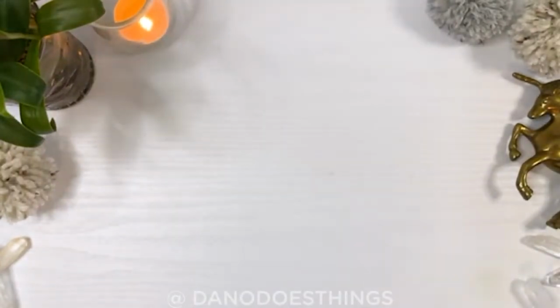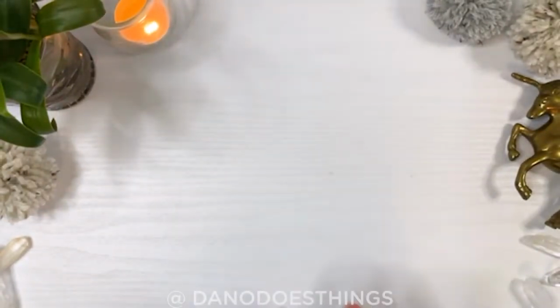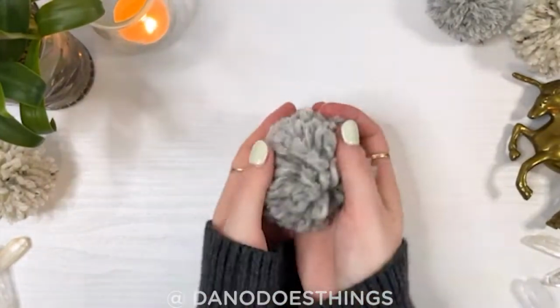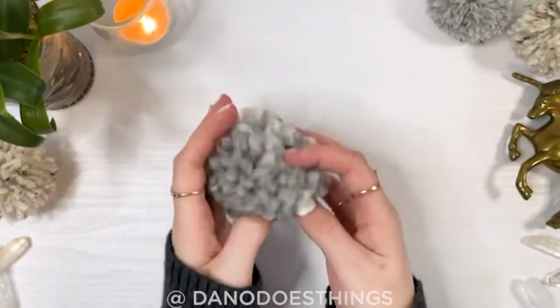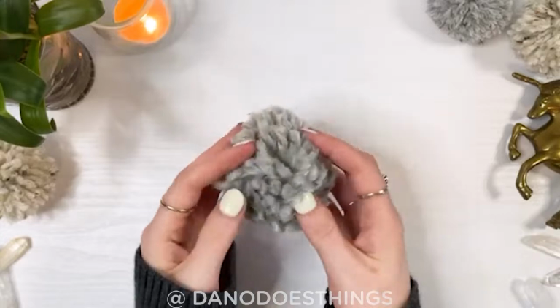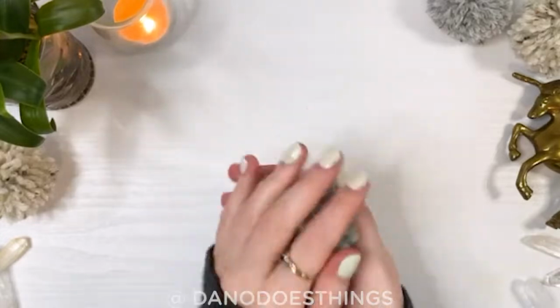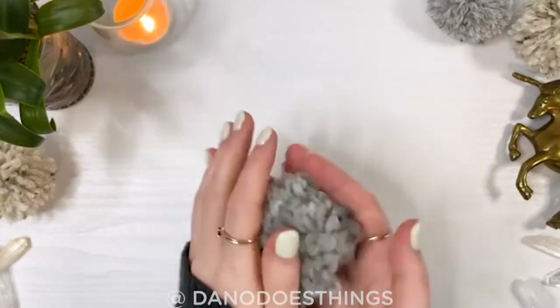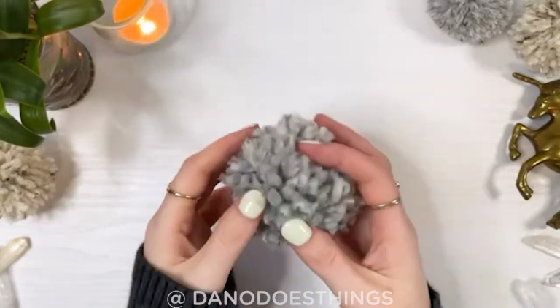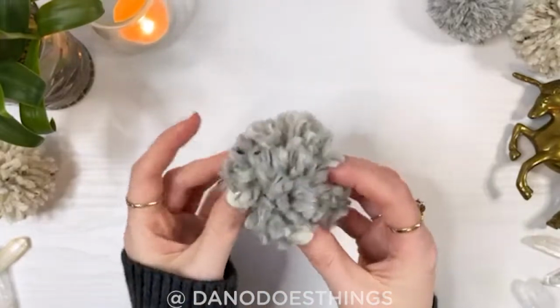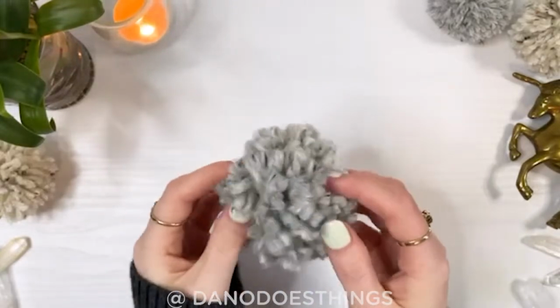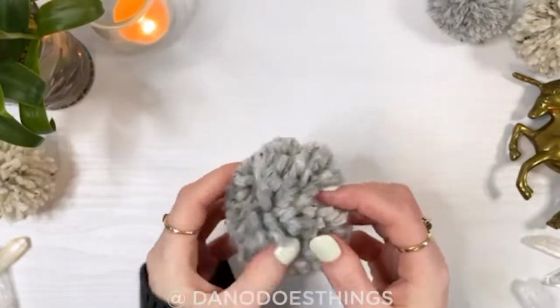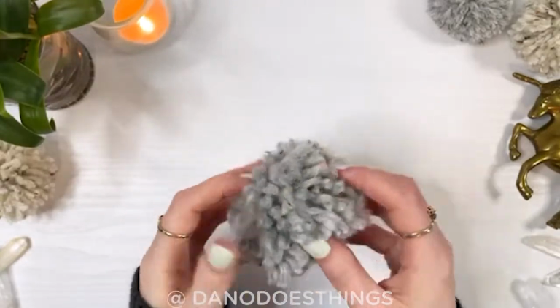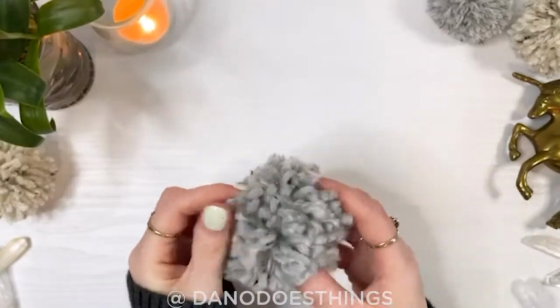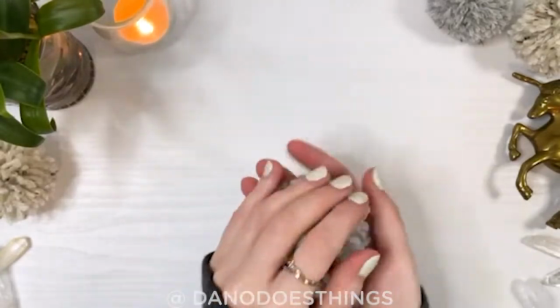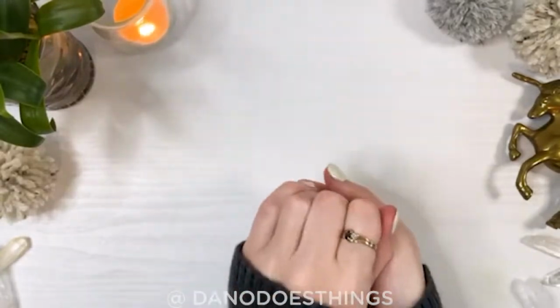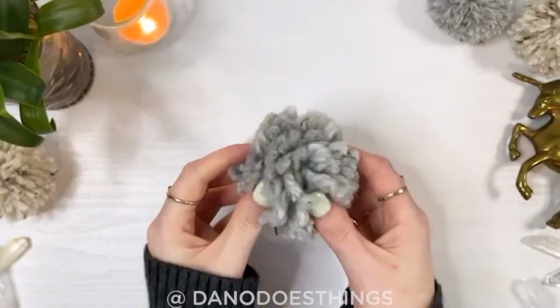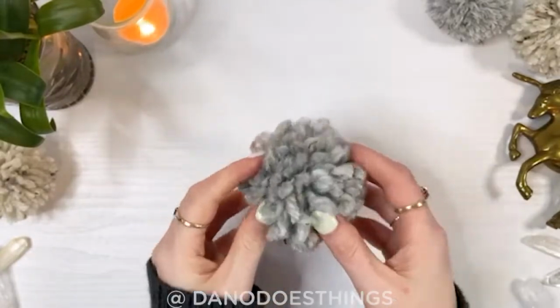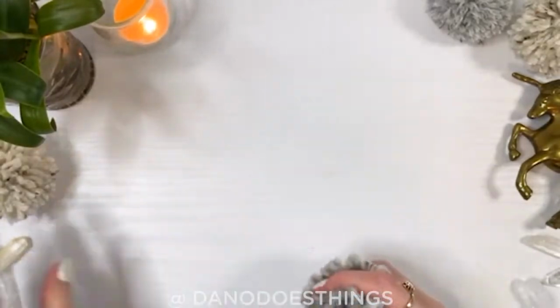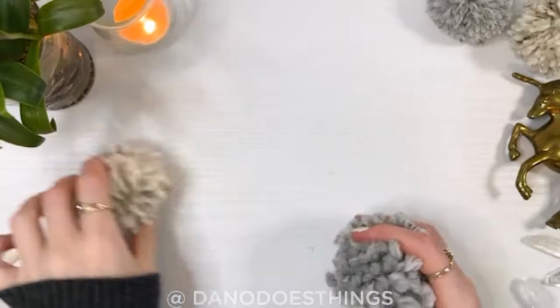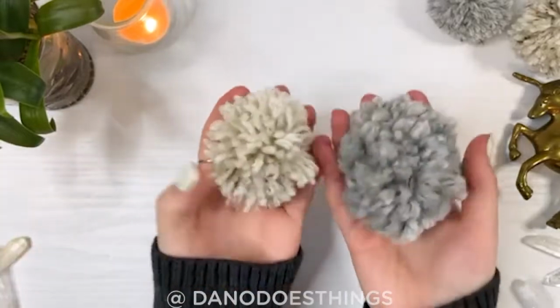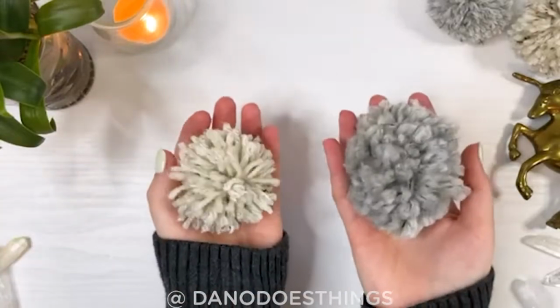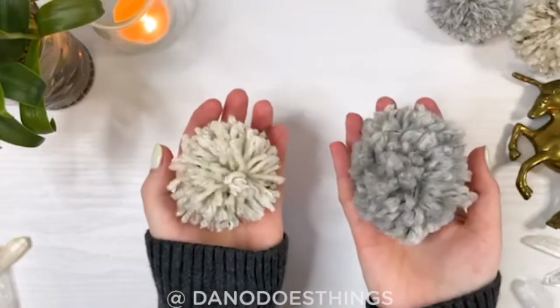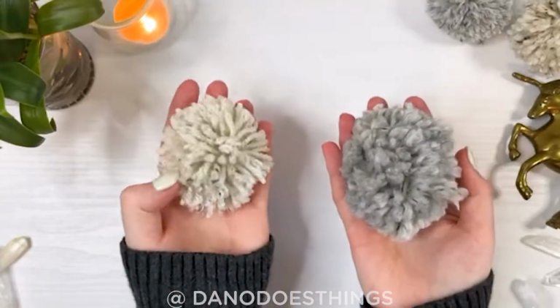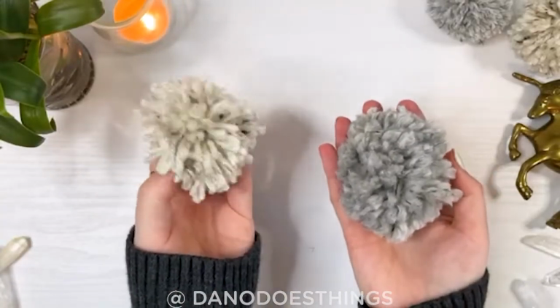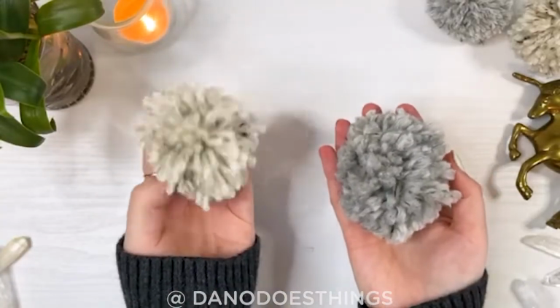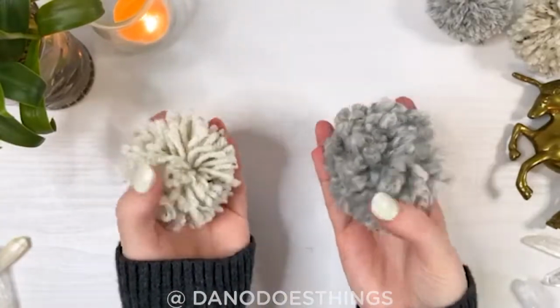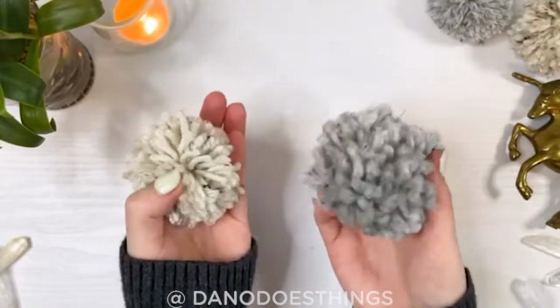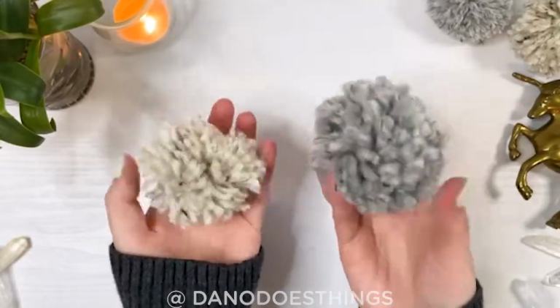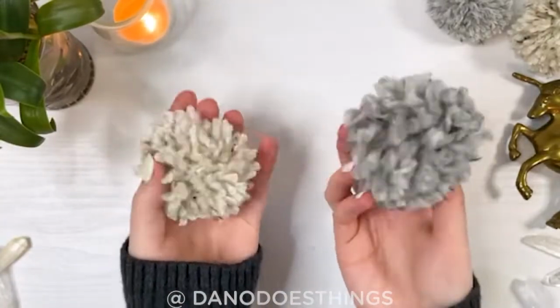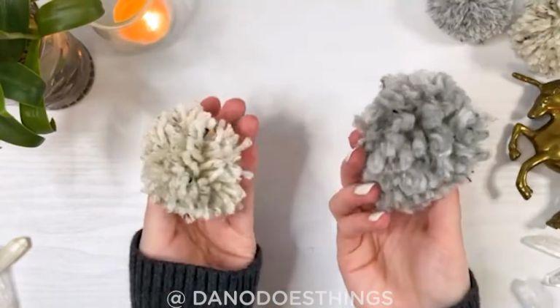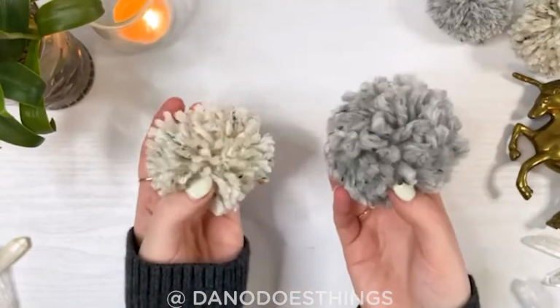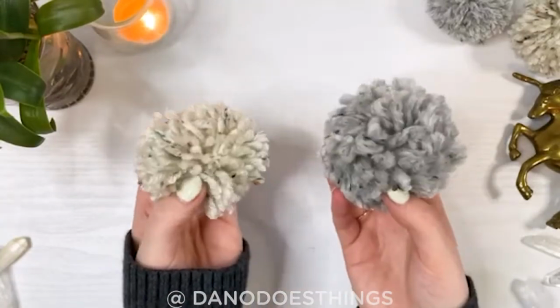First I'll show you how to use yarn to make nice and fluffy pom-poms. You should choose a bulky weight yarn for your pom-poms, as lightweight yarns will result in a more spindly looking pom-pom.